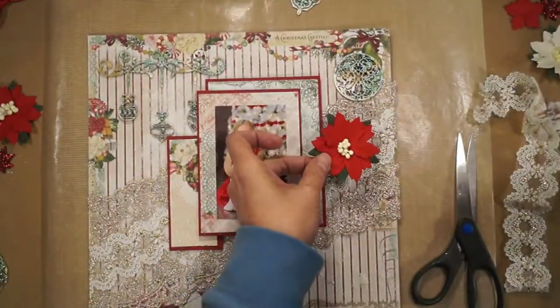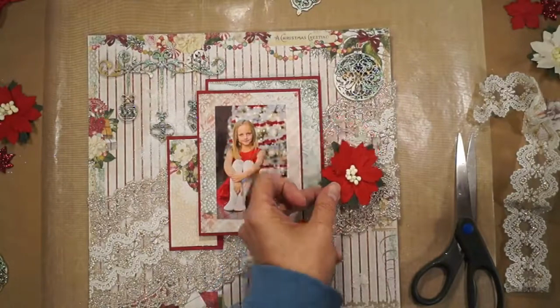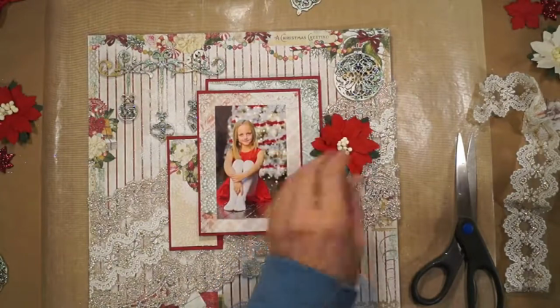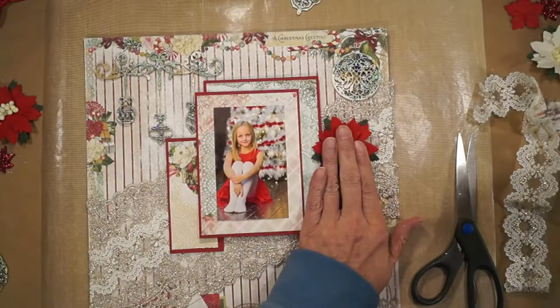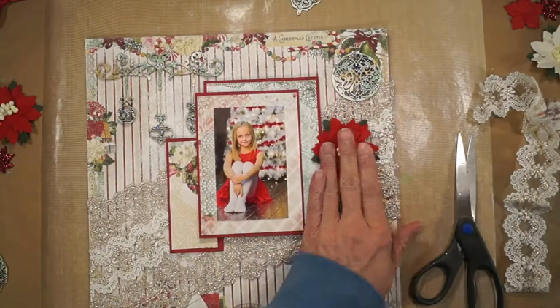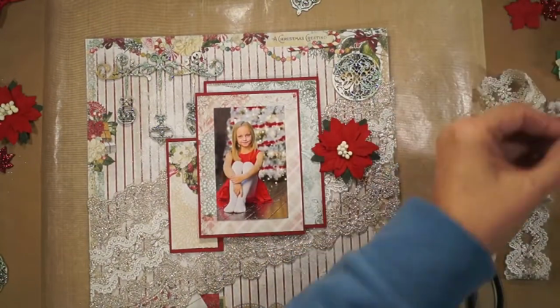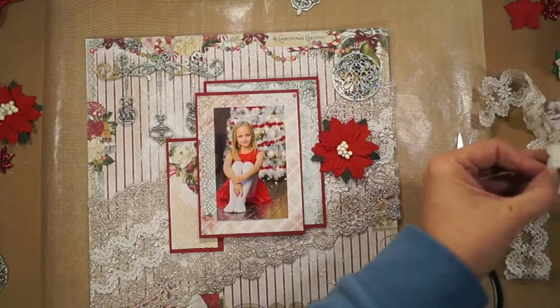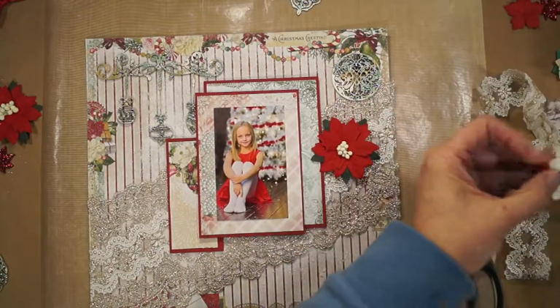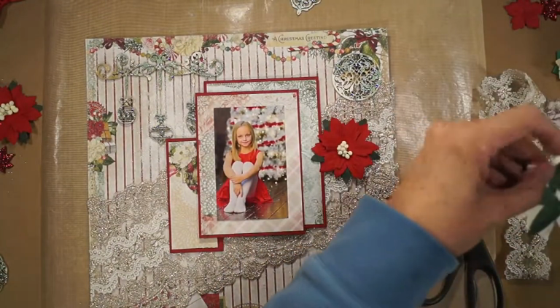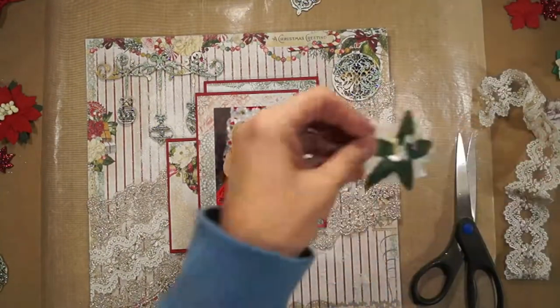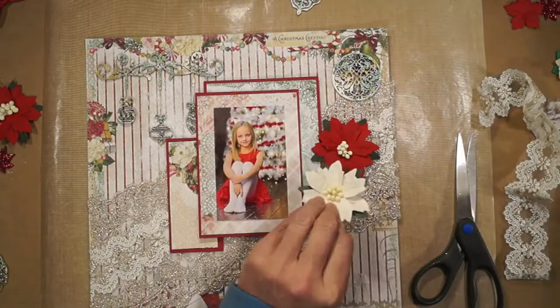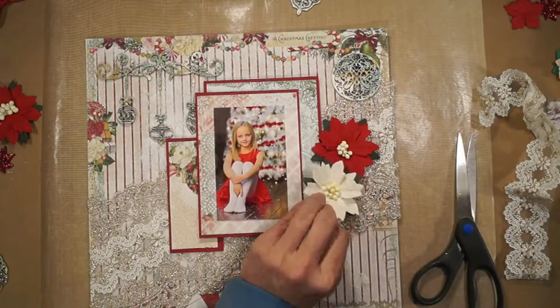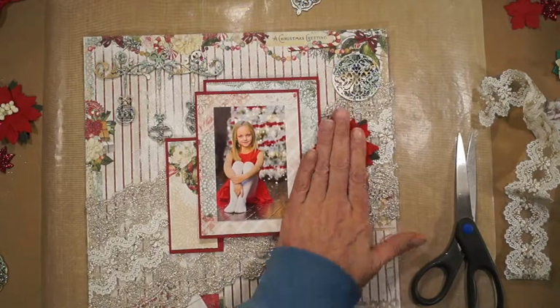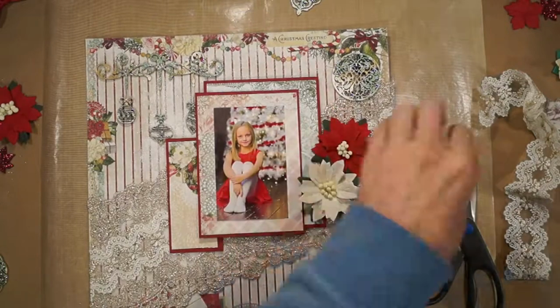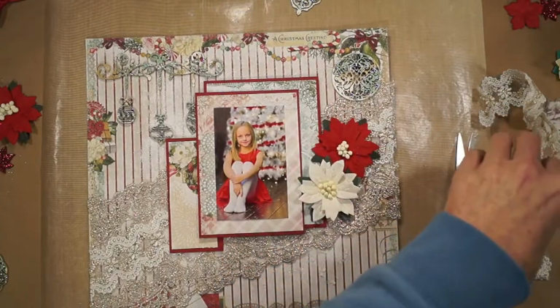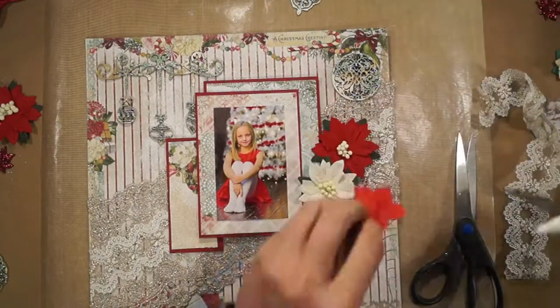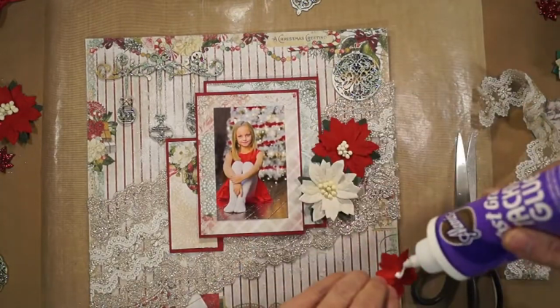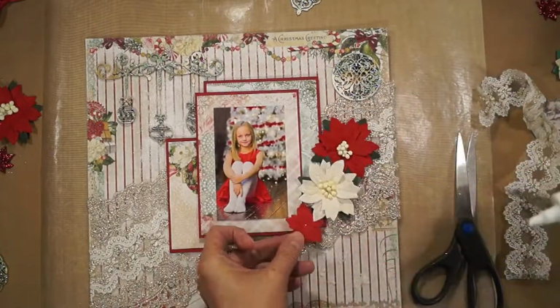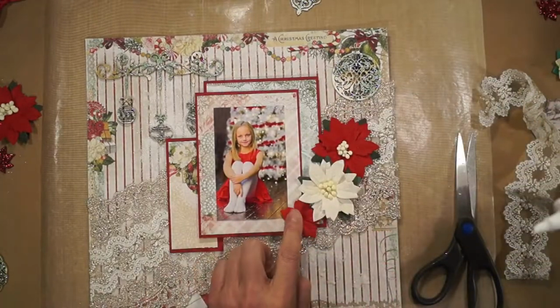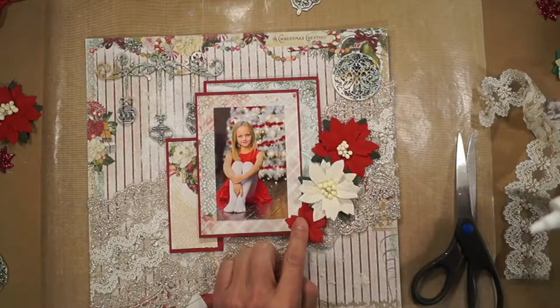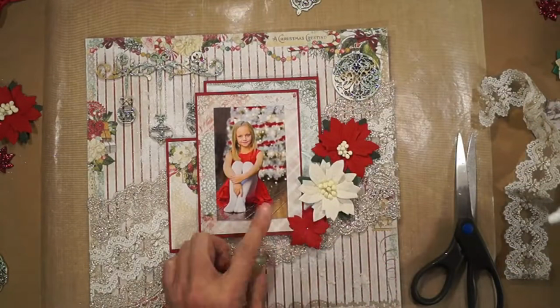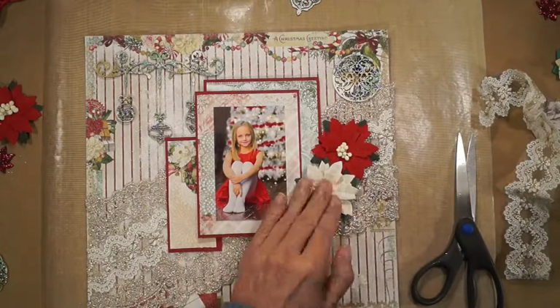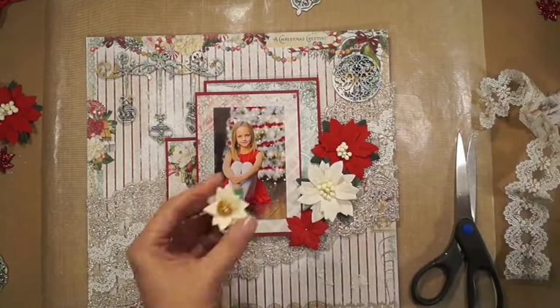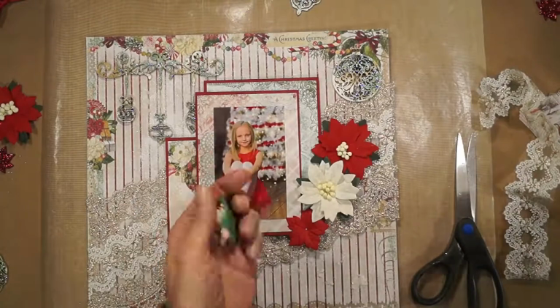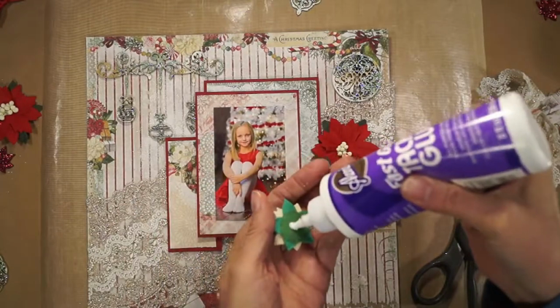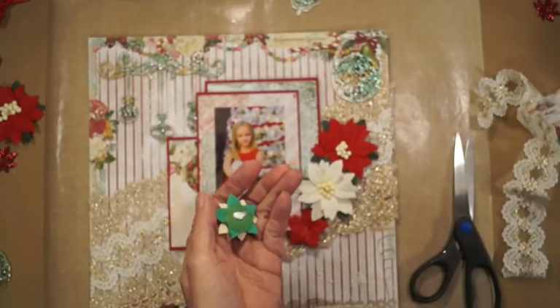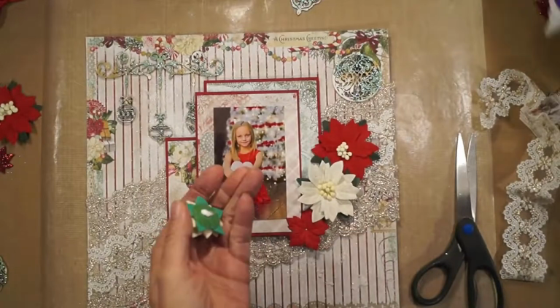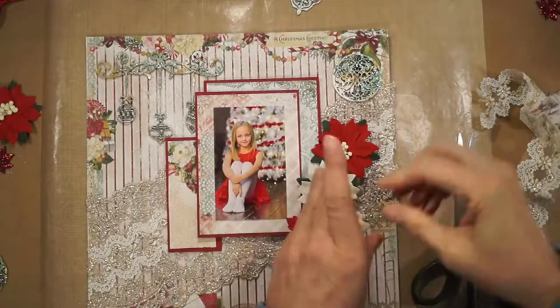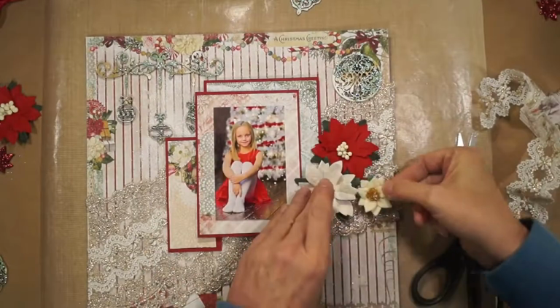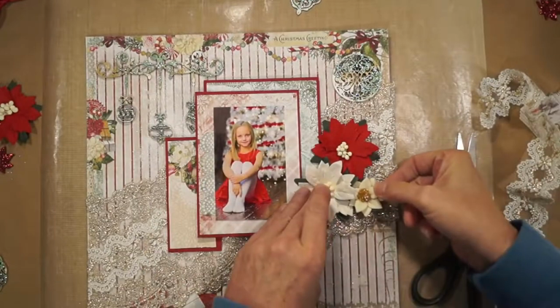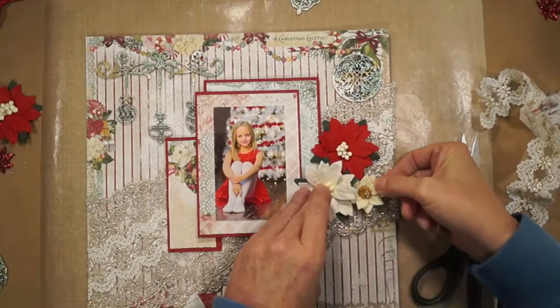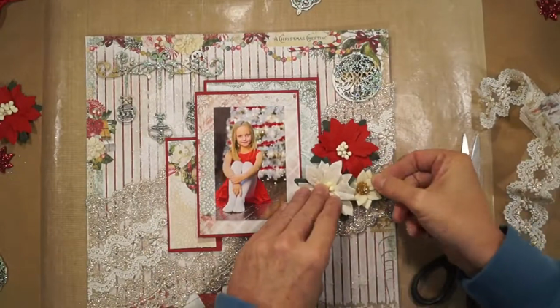Gorgeous mulberry poinsettias from René Bouquet's. I have some plain poinsettias with no centers and a couple of white clay poinsettias in my stash.